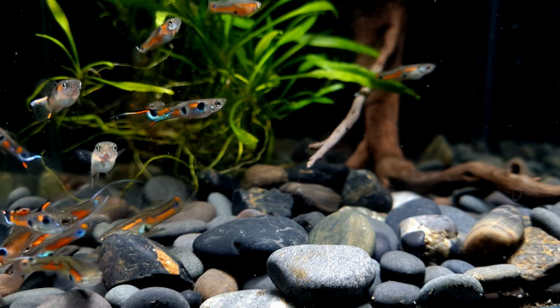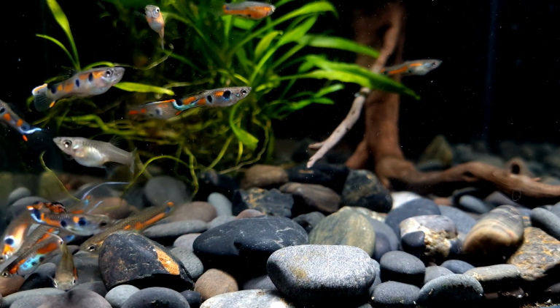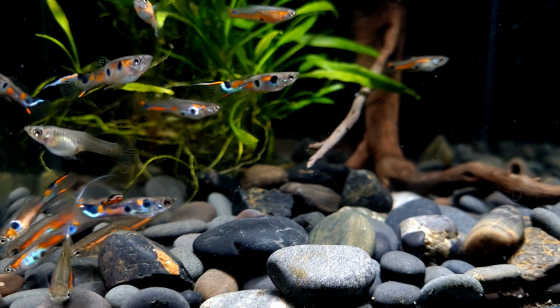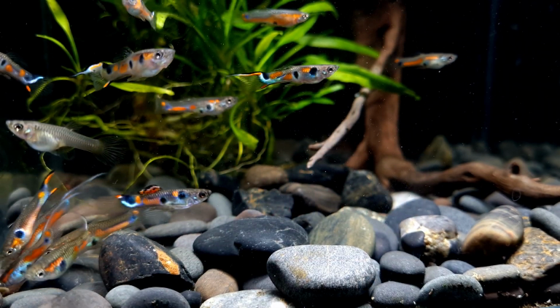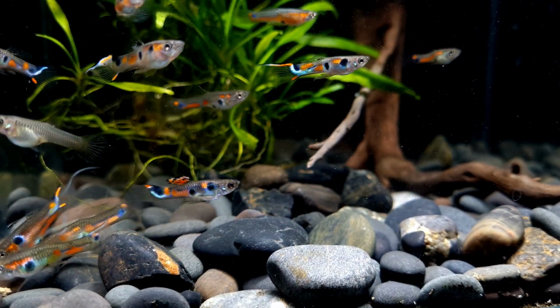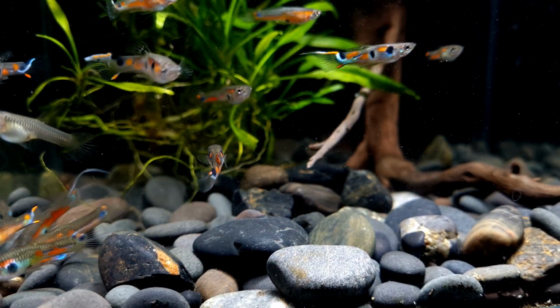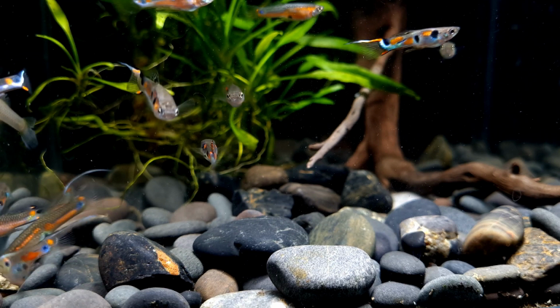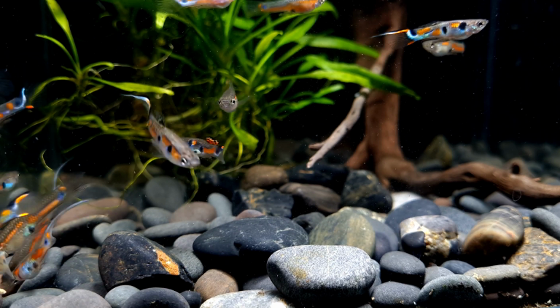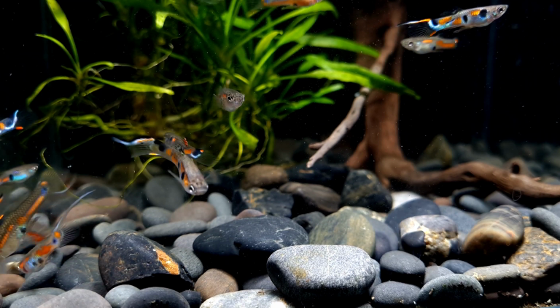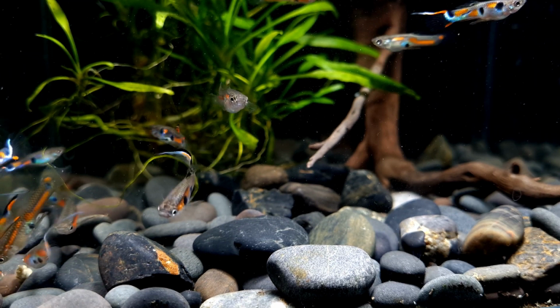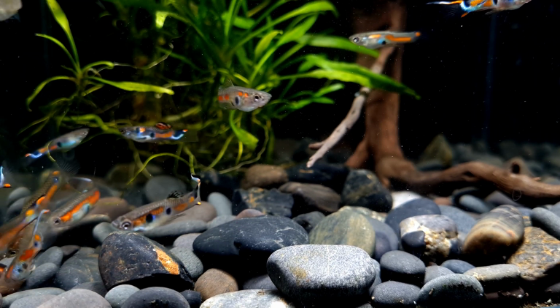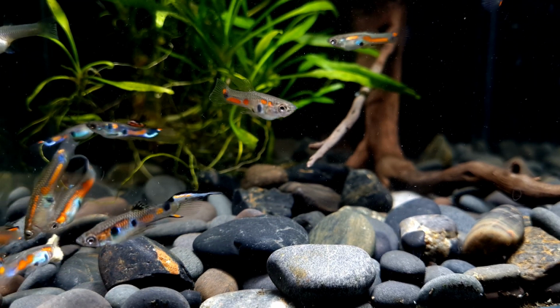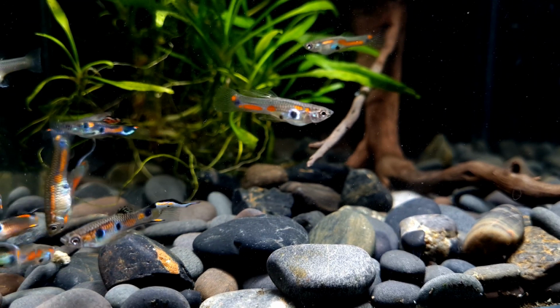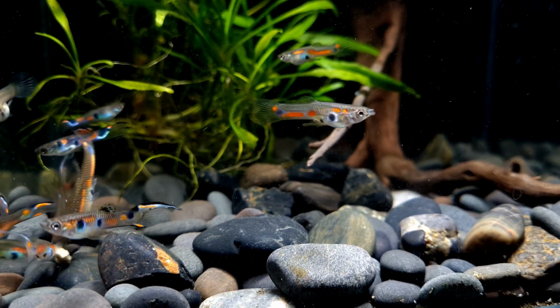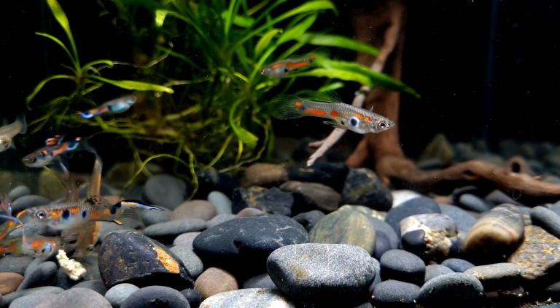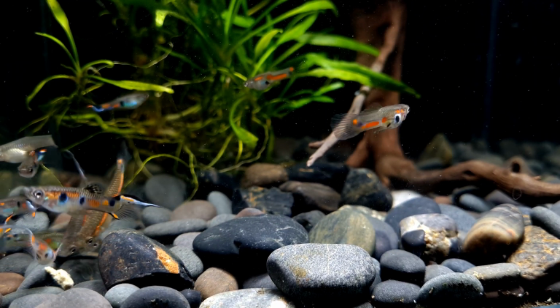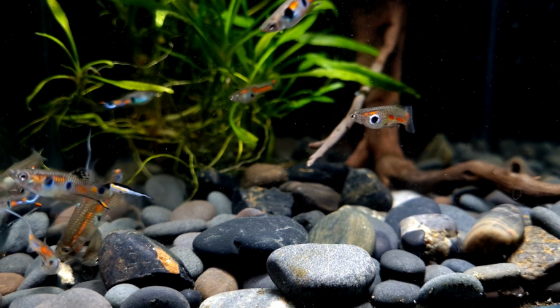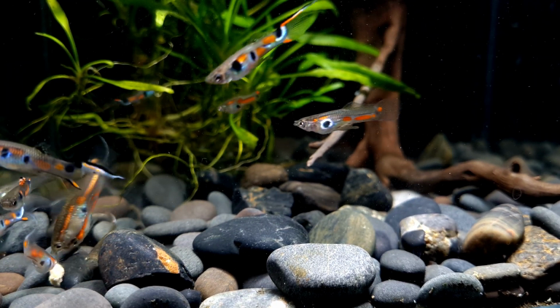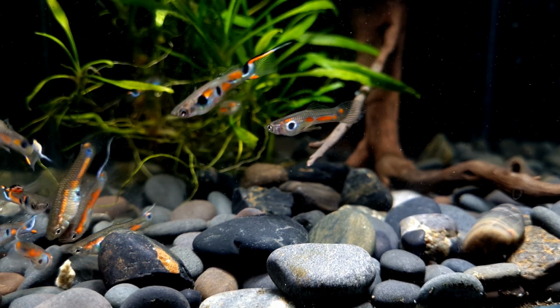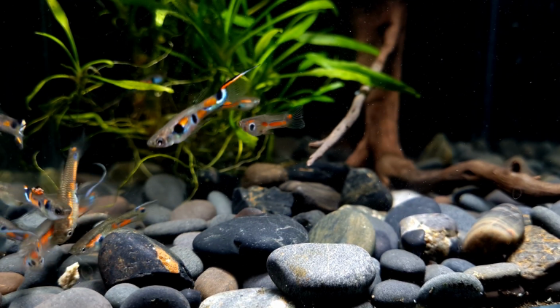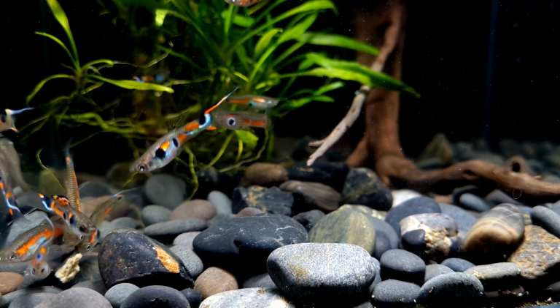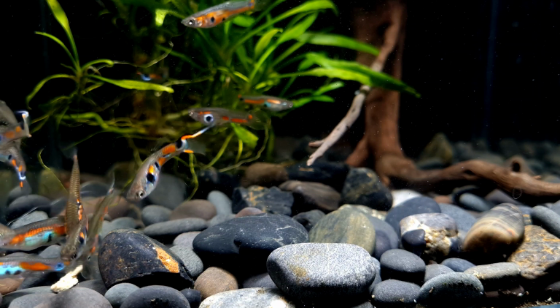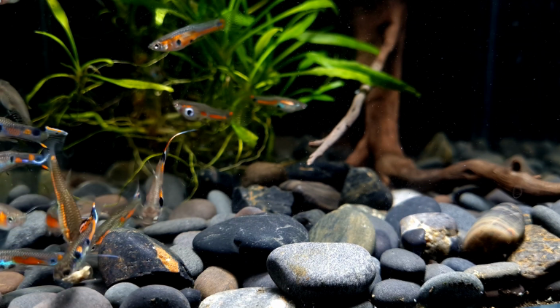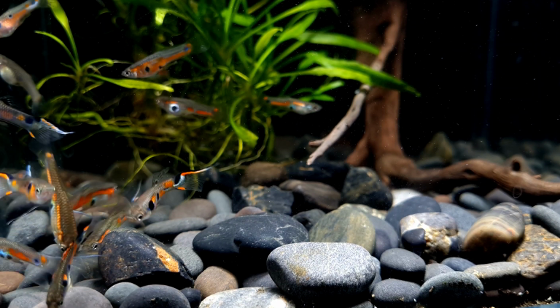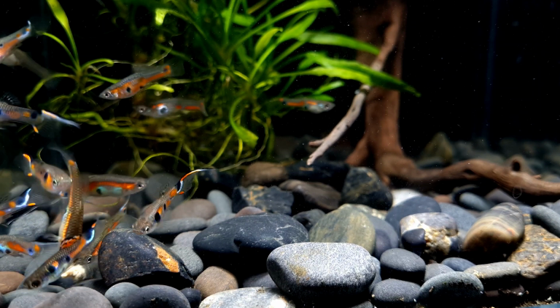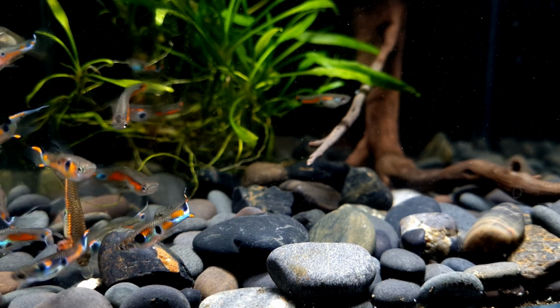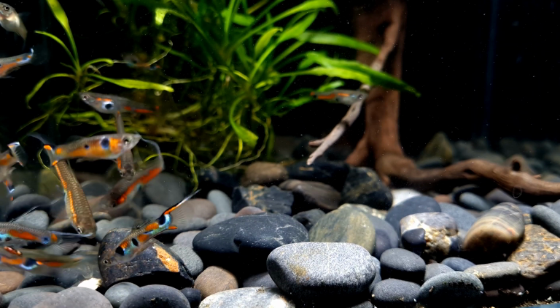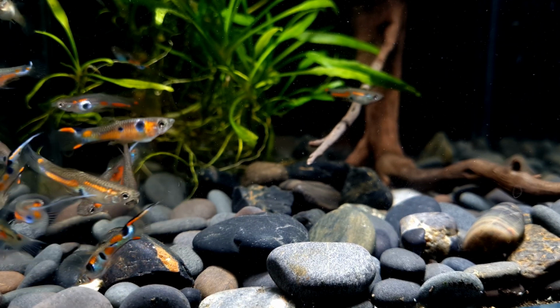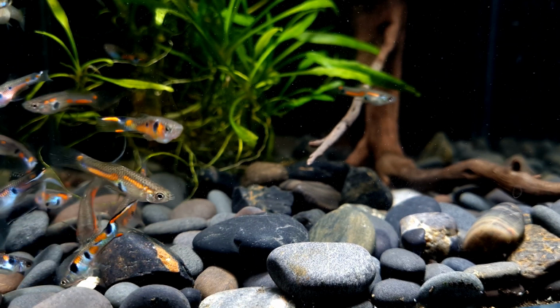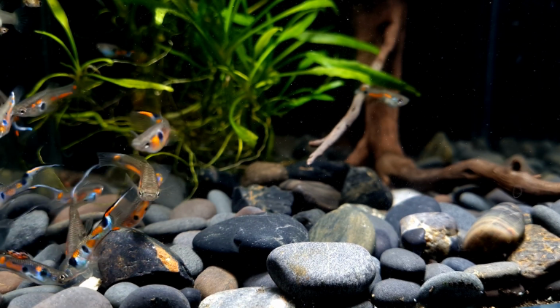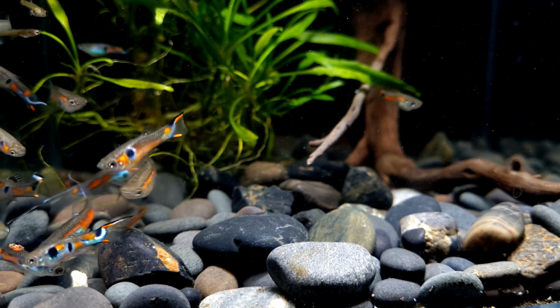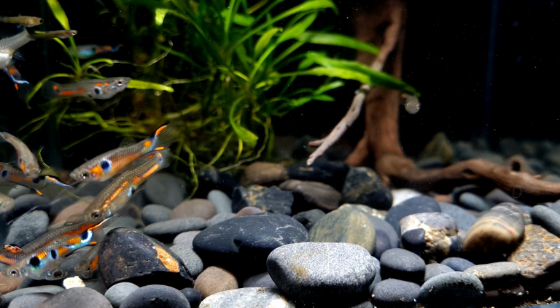Wild guppies are relatively popular aquarium pets. These small tropical freshwater fish are easy to care for and can tolerate a wide range of conditions different from those in their natural habitat.